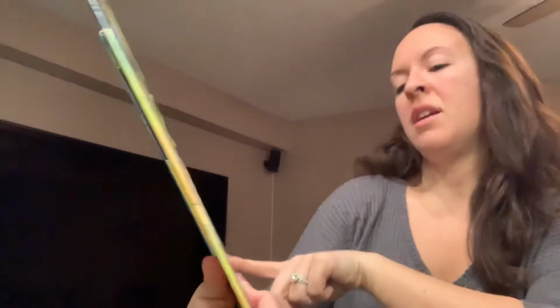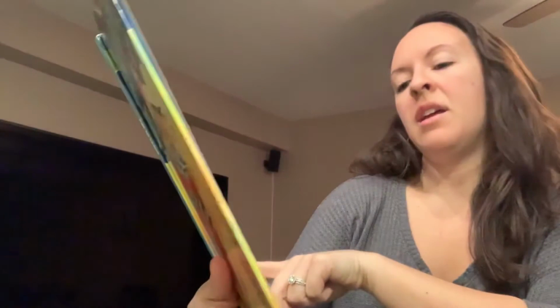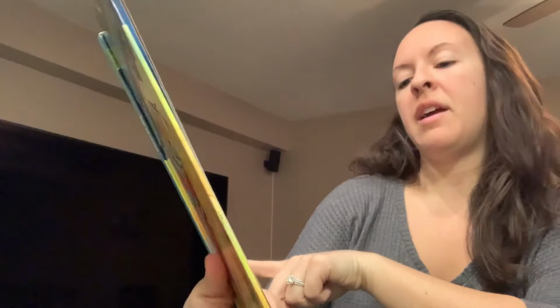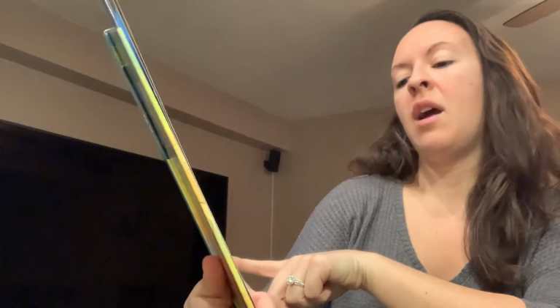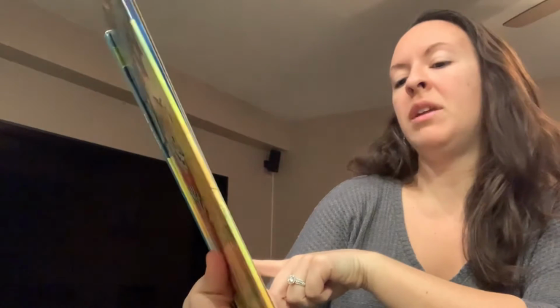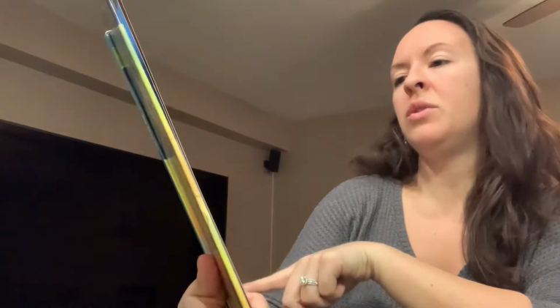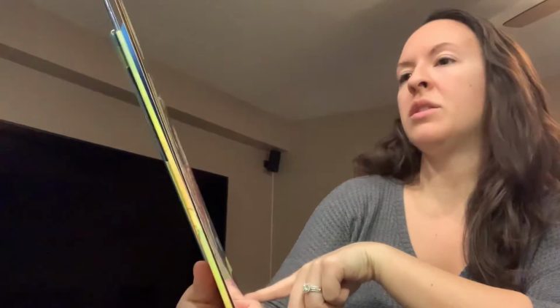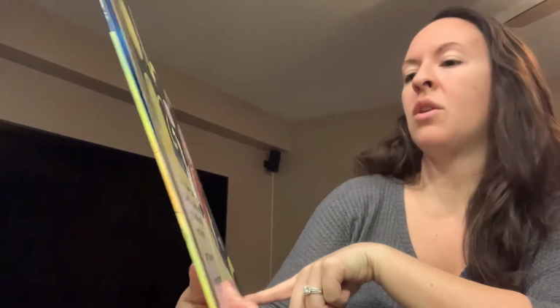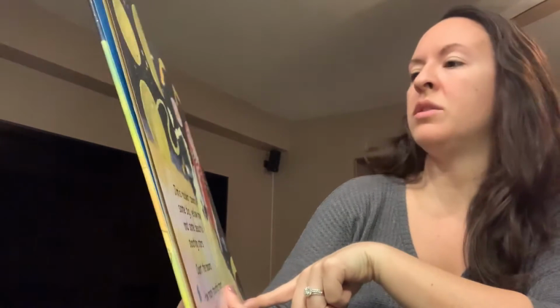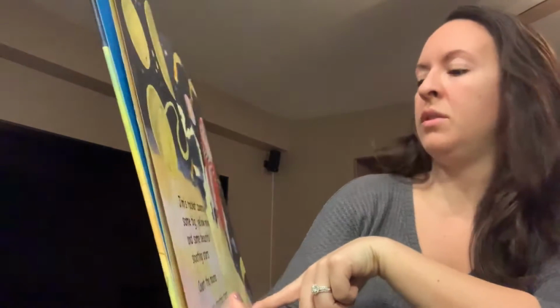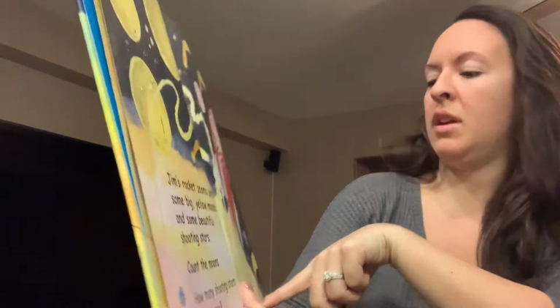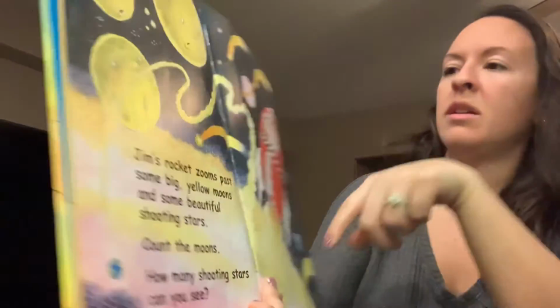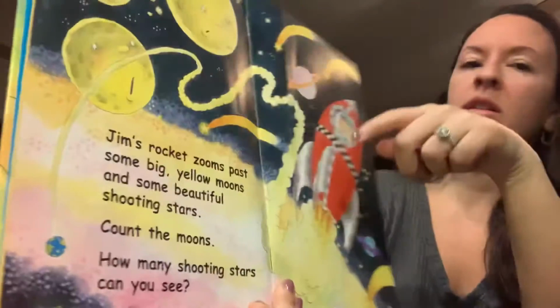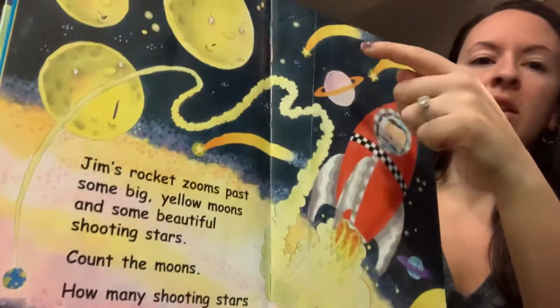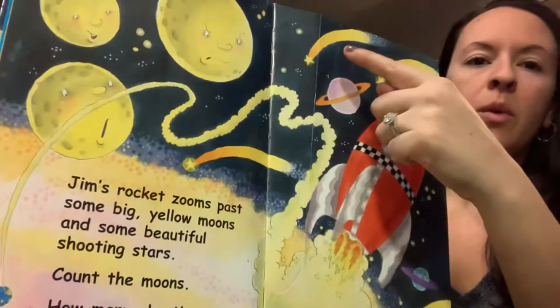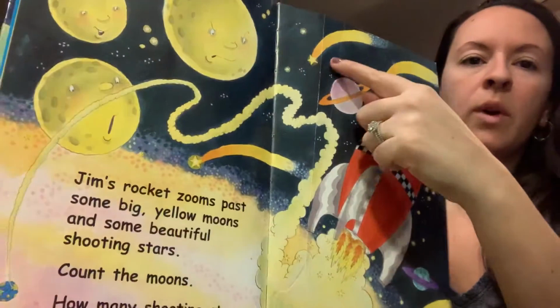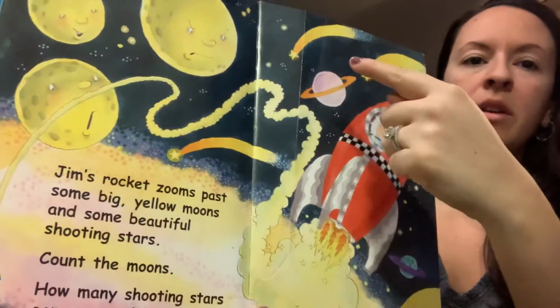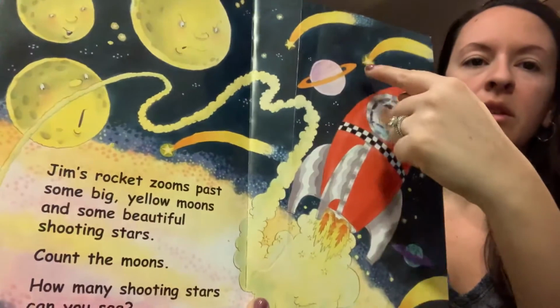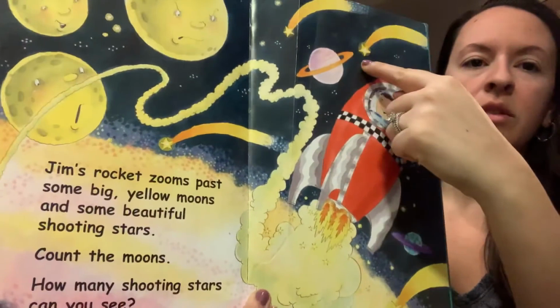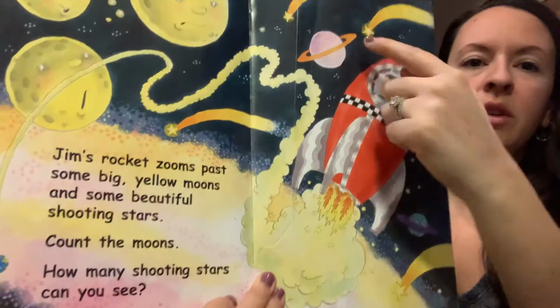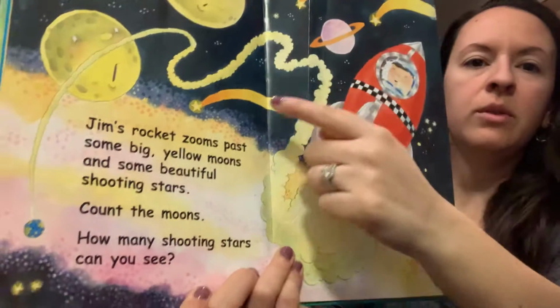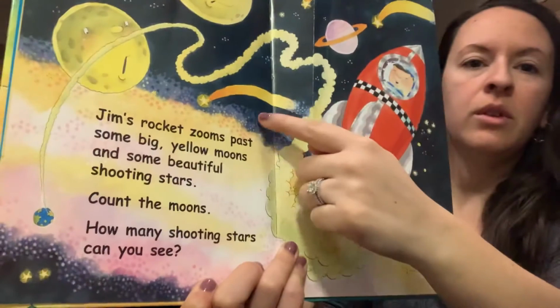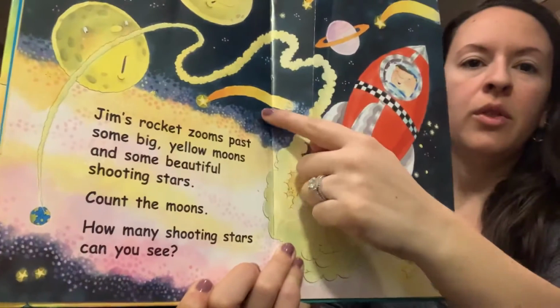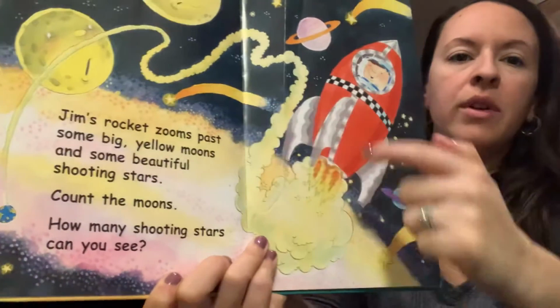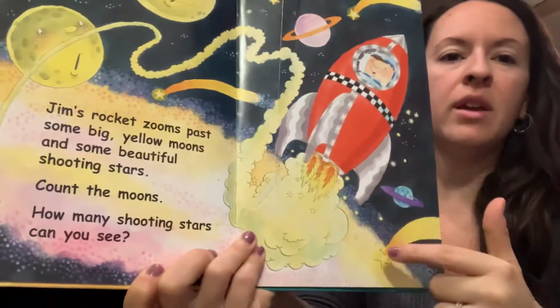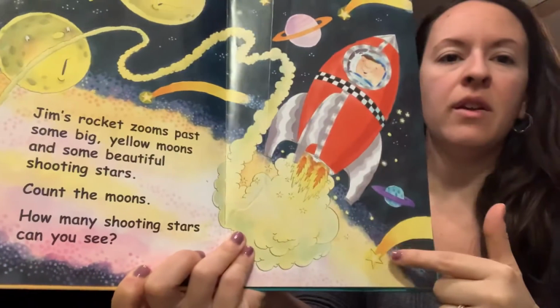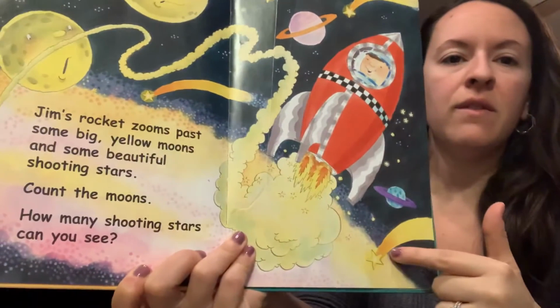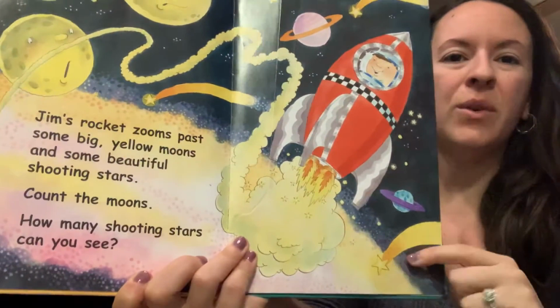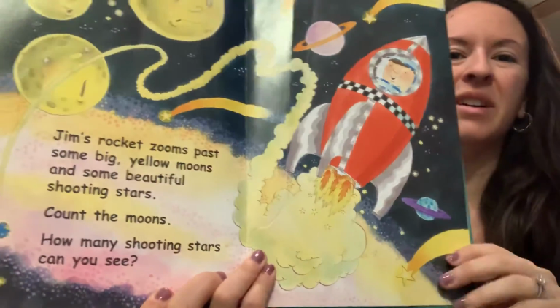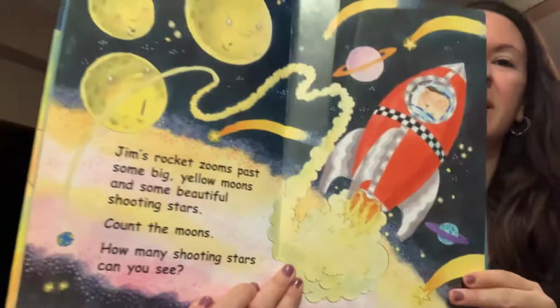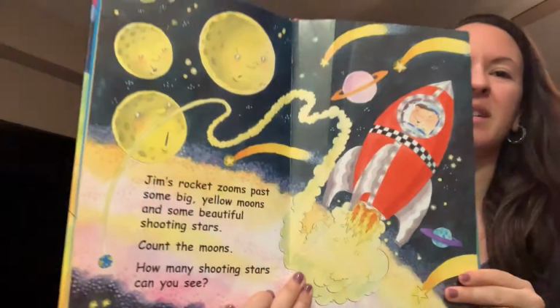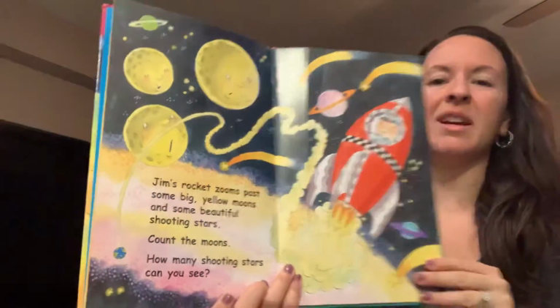Now how many shooting stars do you see? One, two, three, four. Good job.